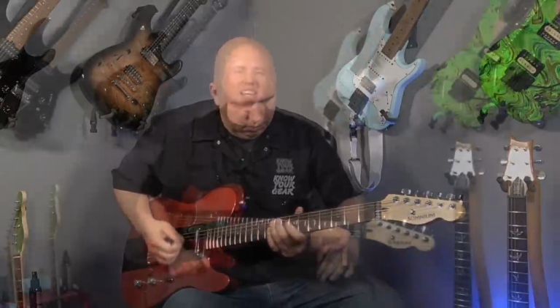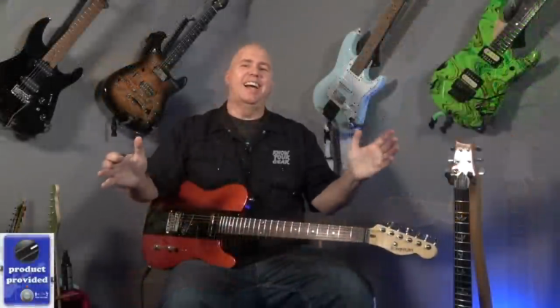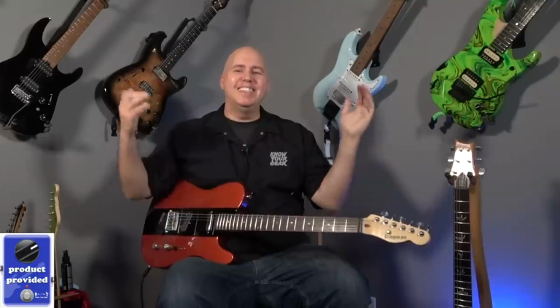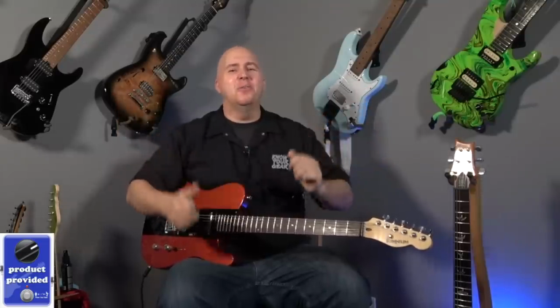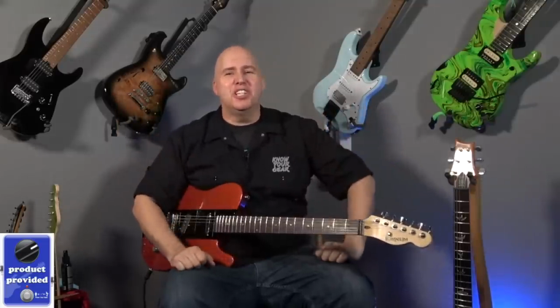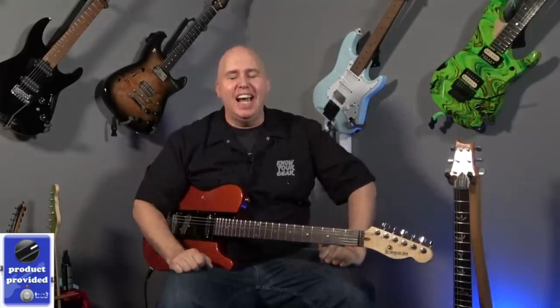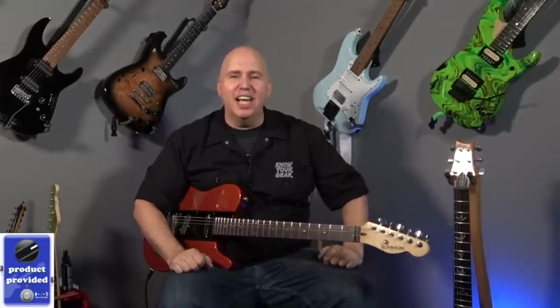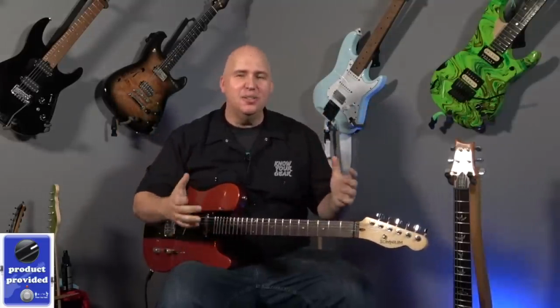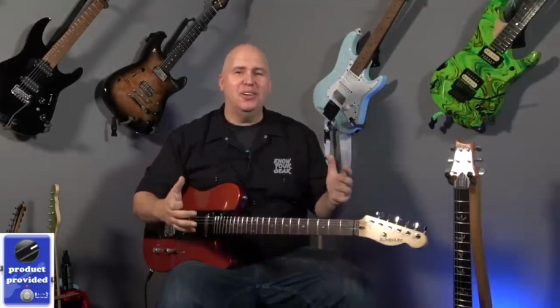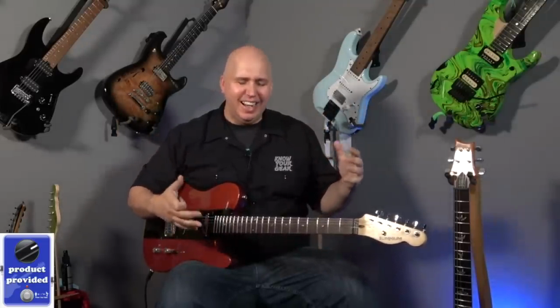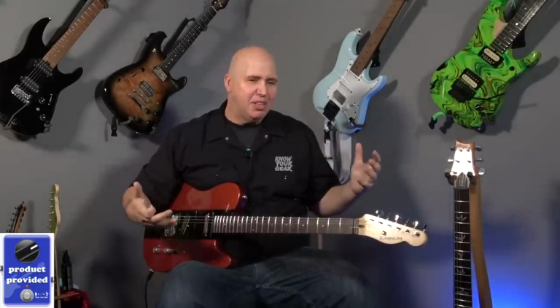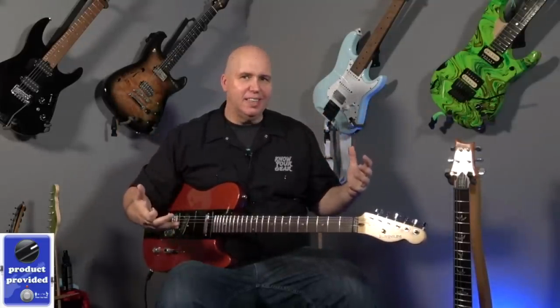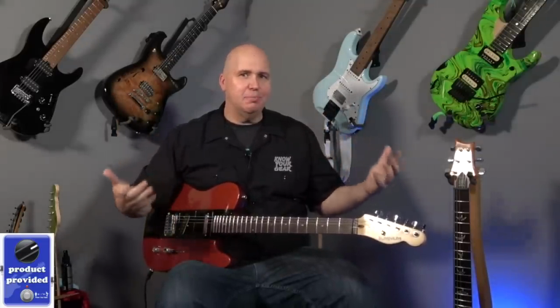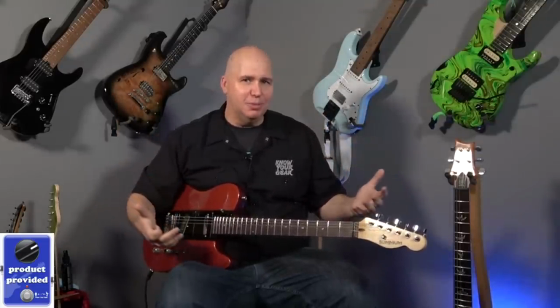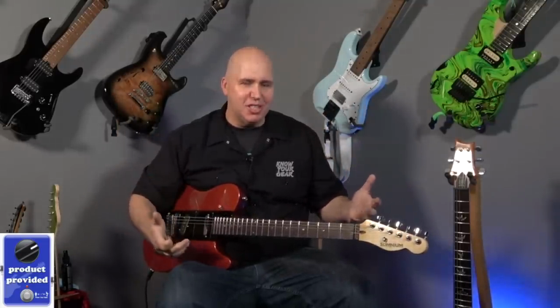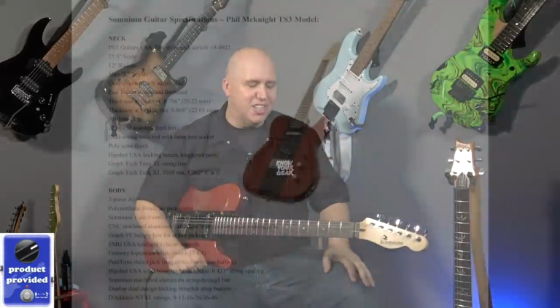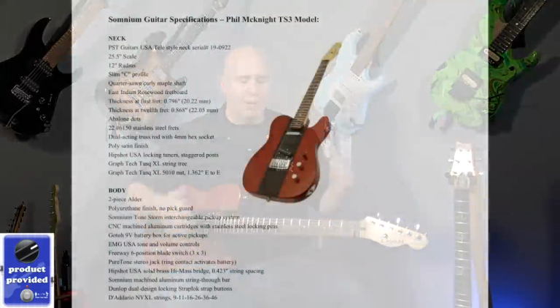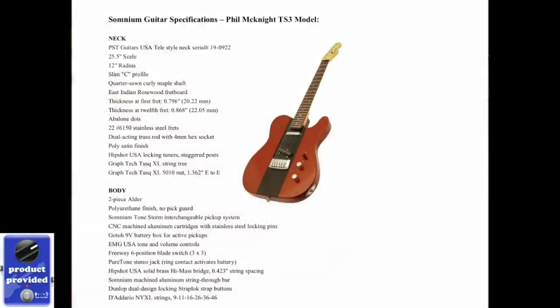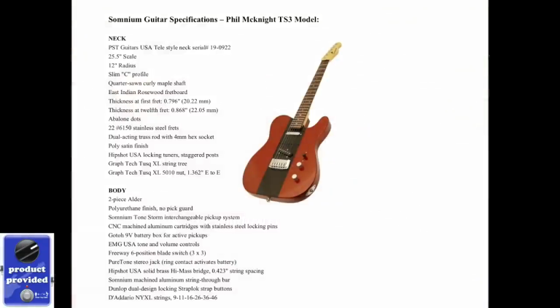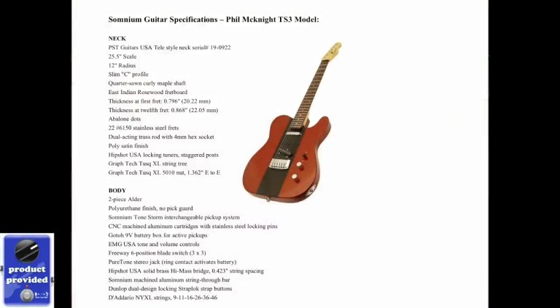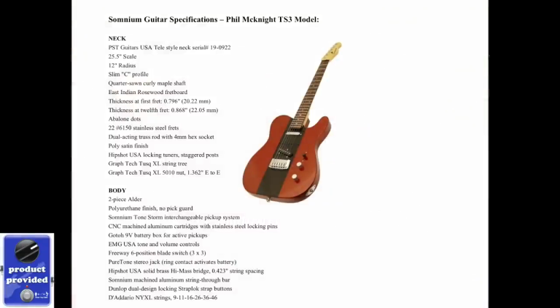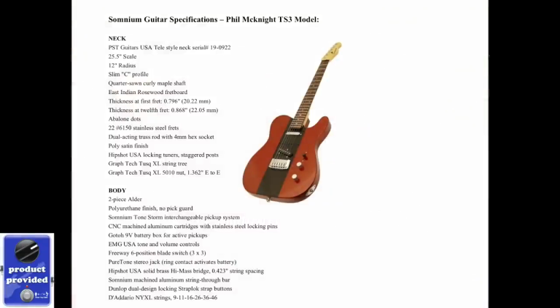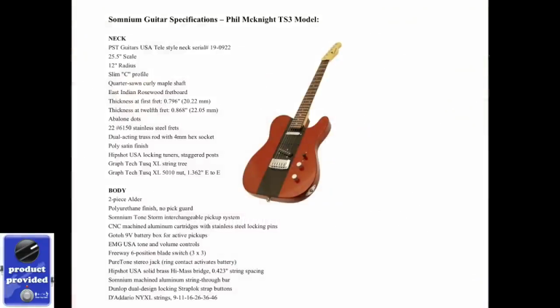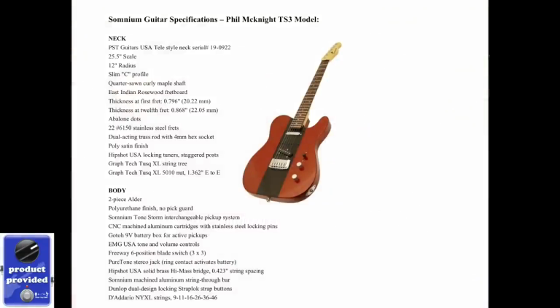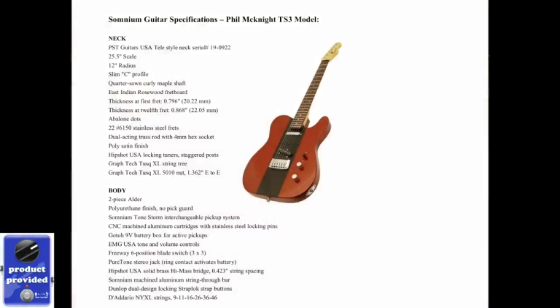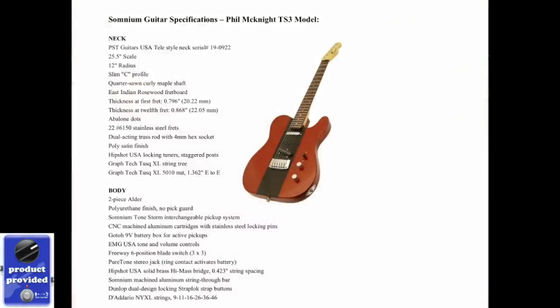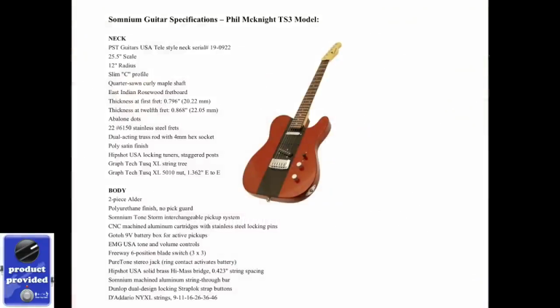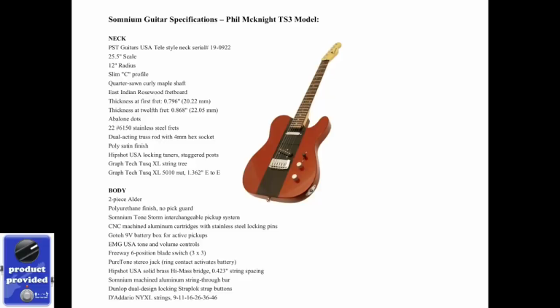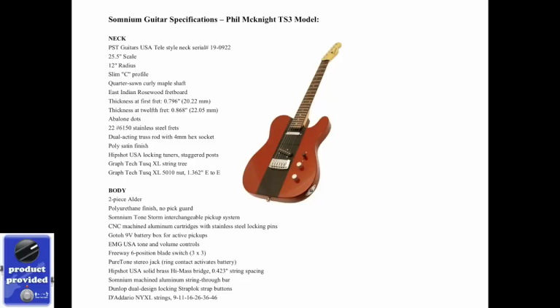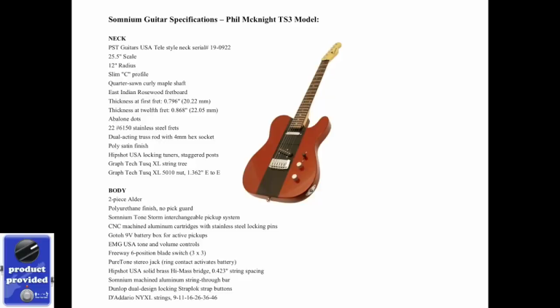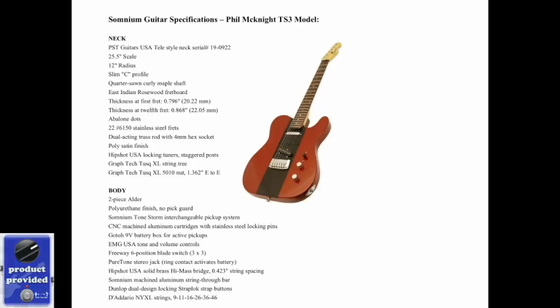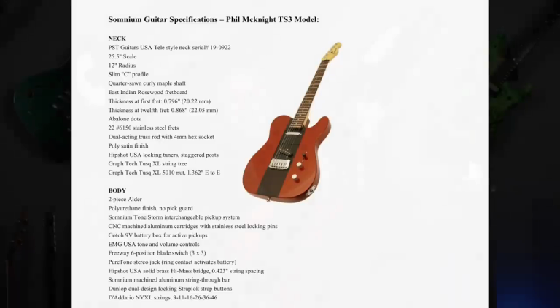Hey guys, today we're going to be checking out a new guitar. I've been calling this the Impossible Guitar Challenge. What I have here today looks like your basic T-style guitar, but it is much different. This guitar is from Somnium.